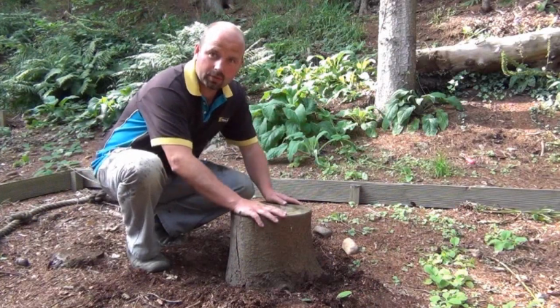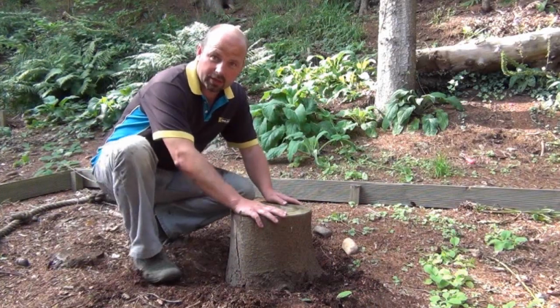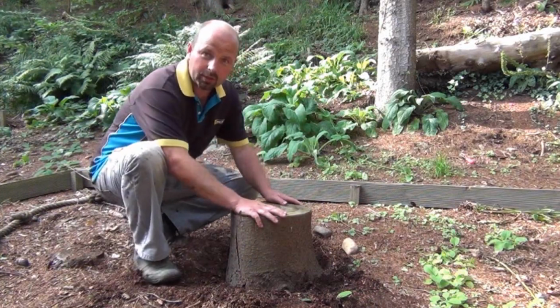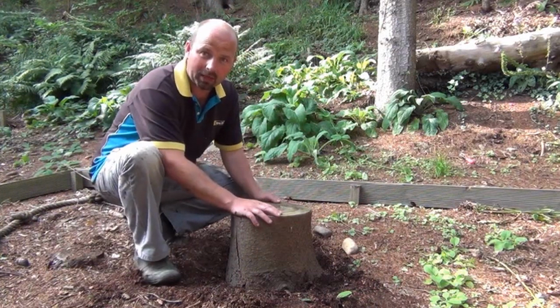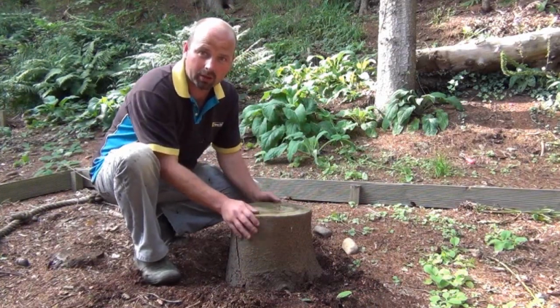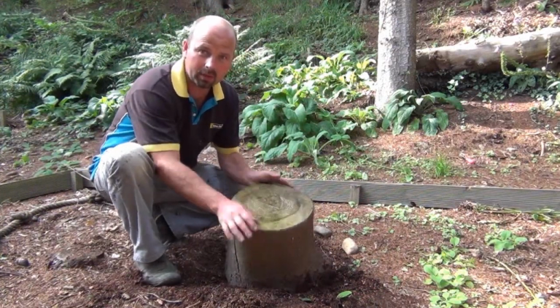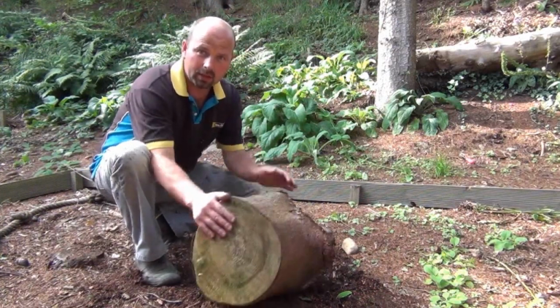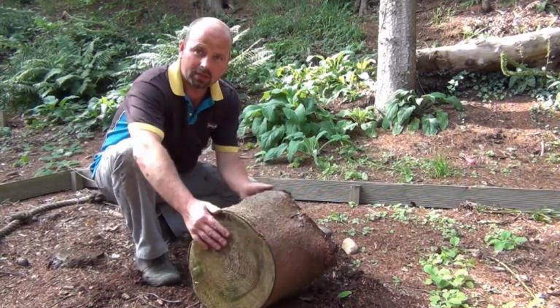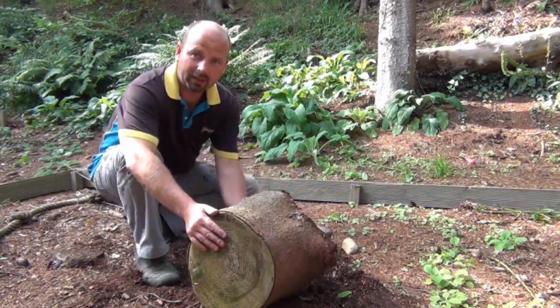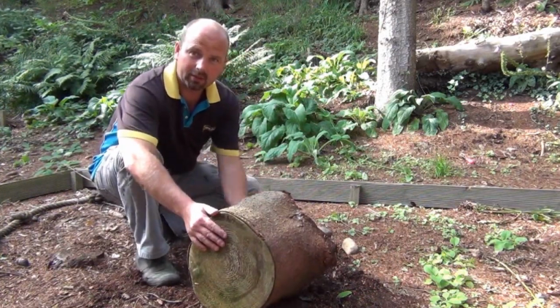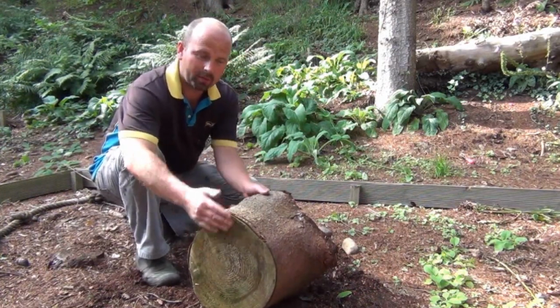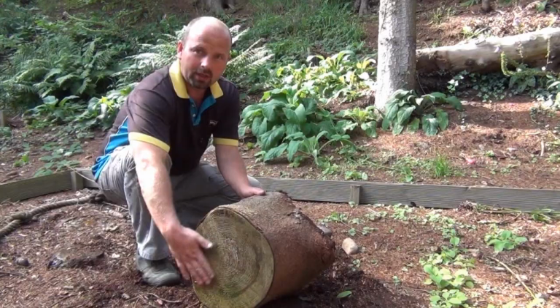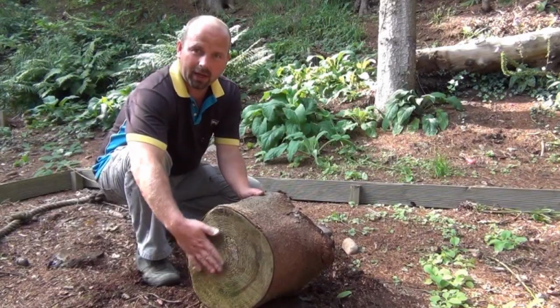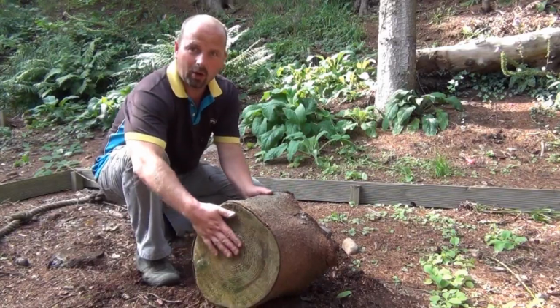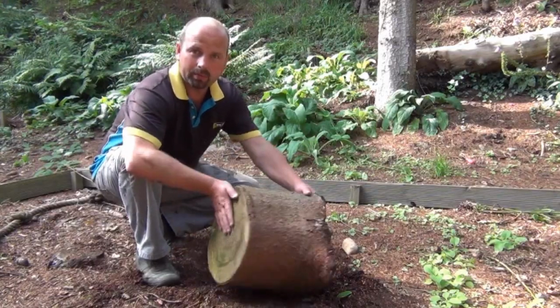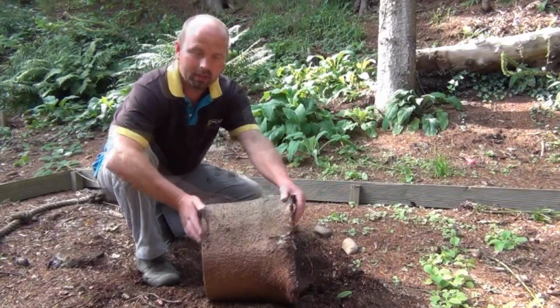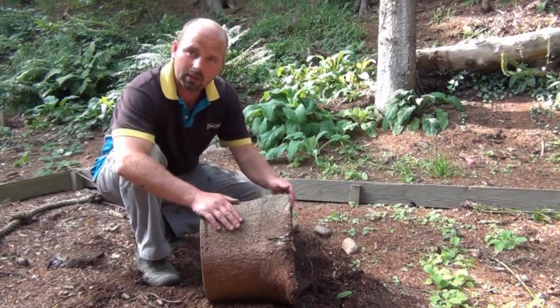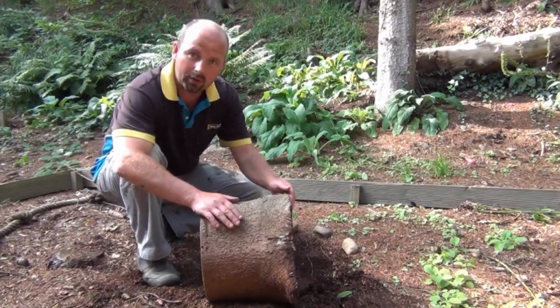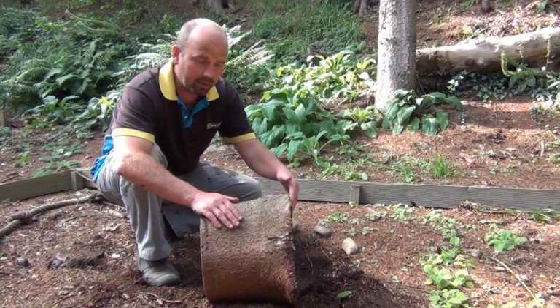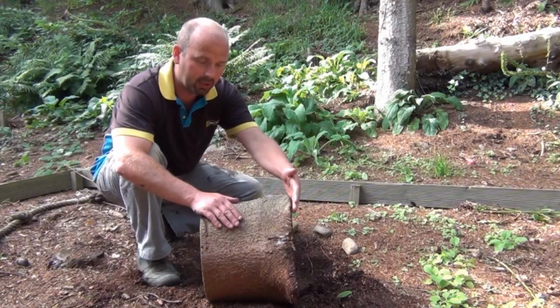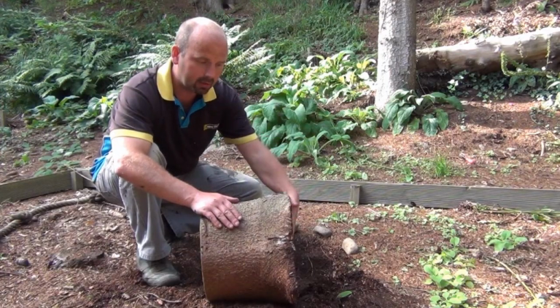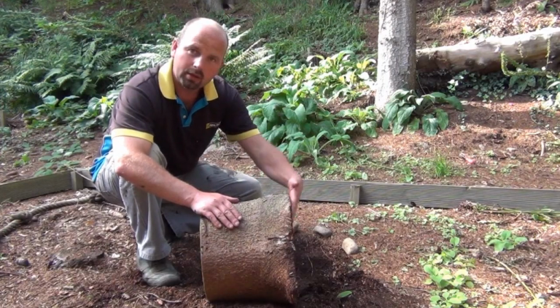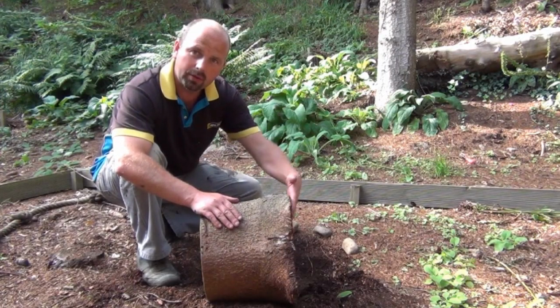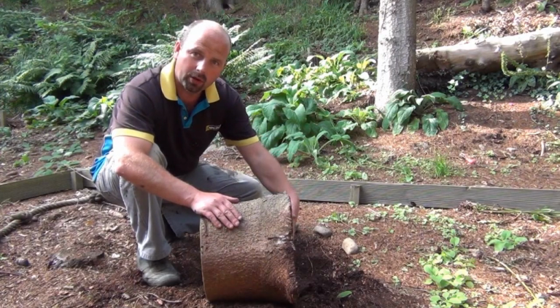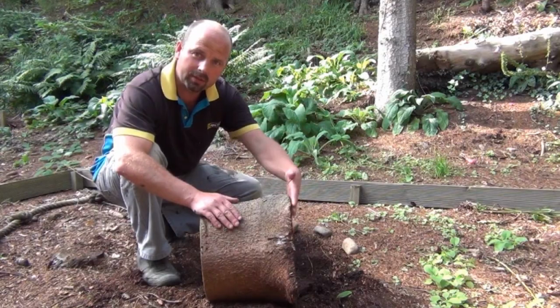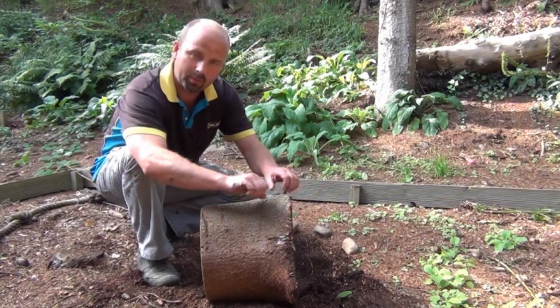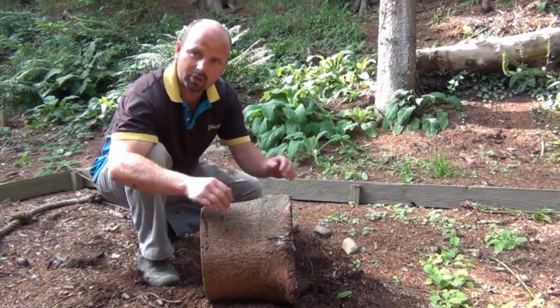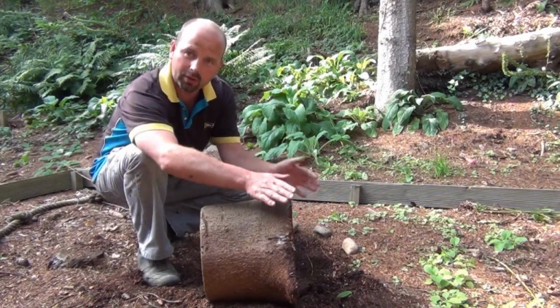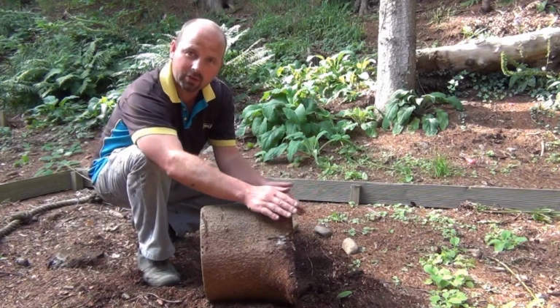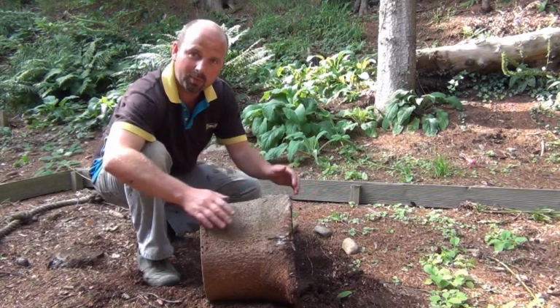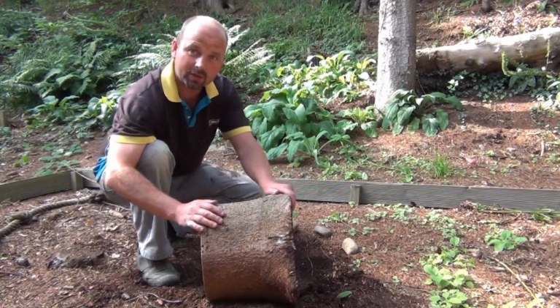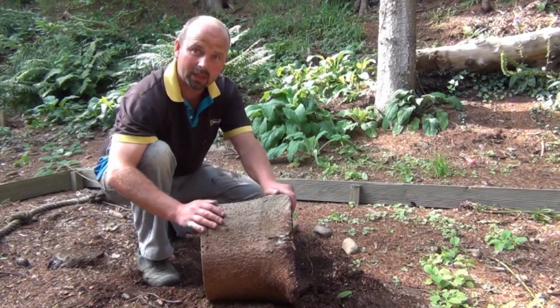So the first thing to do is to pick a log. It needs to be flat on the bottom, flat on the top. I've gone for one that's been cut through the knots here, where the branches come out, so I've got an extra wide base for stability.